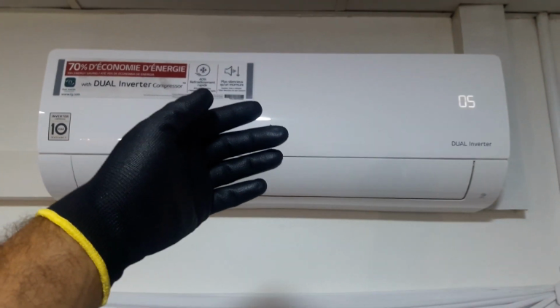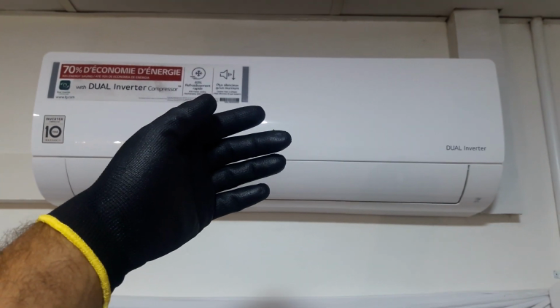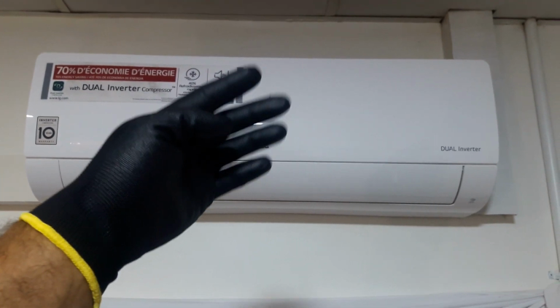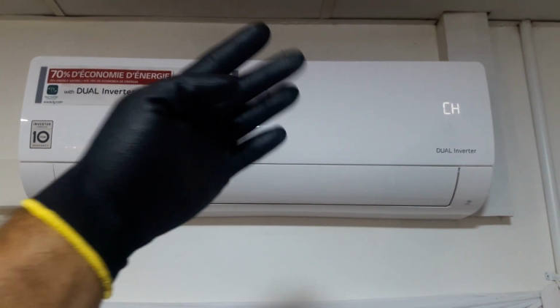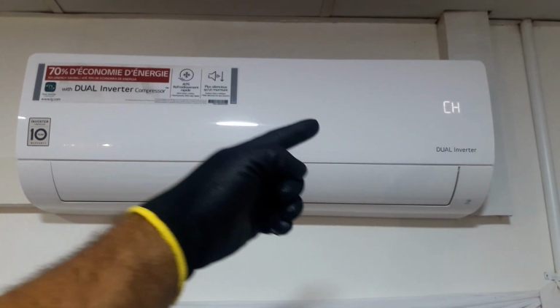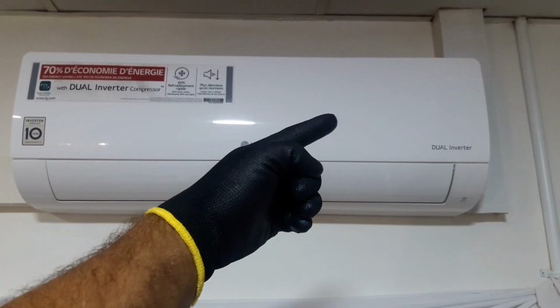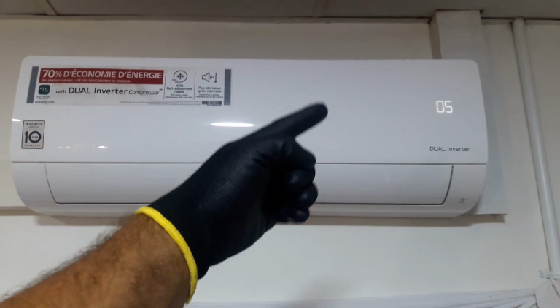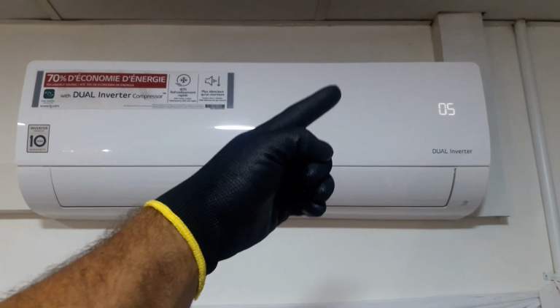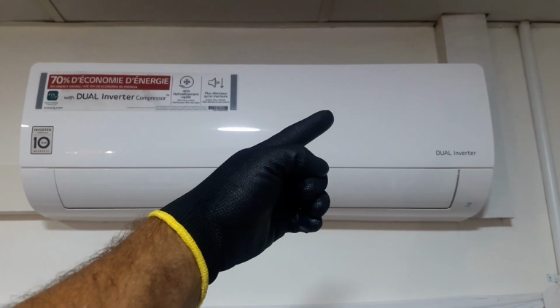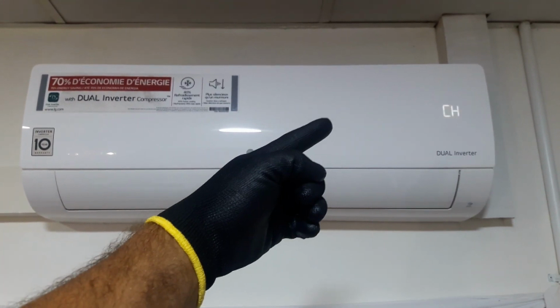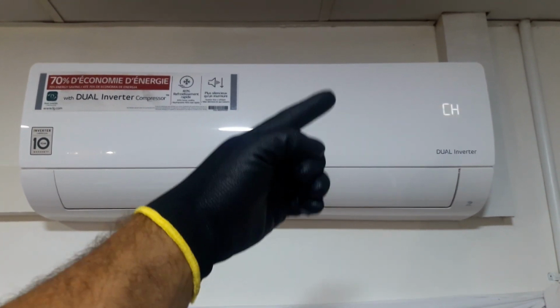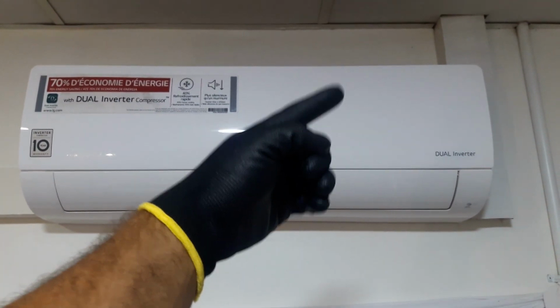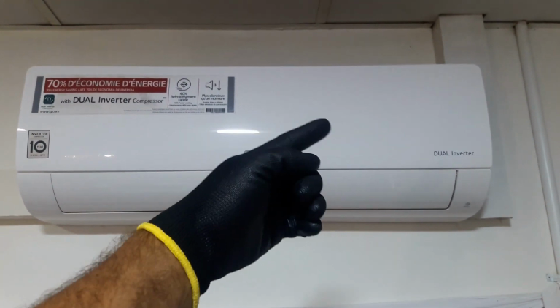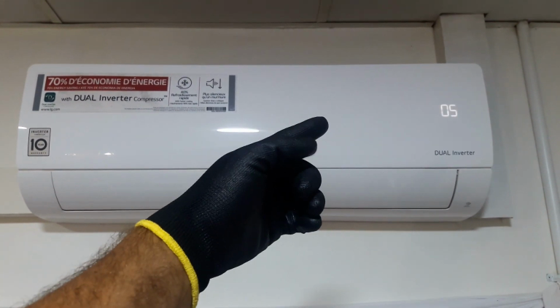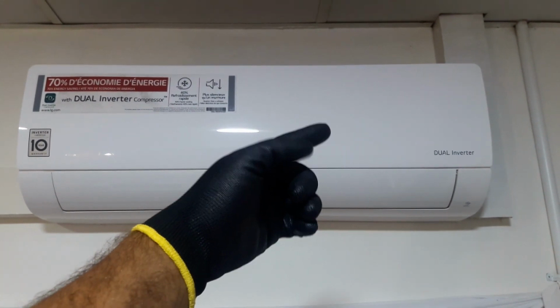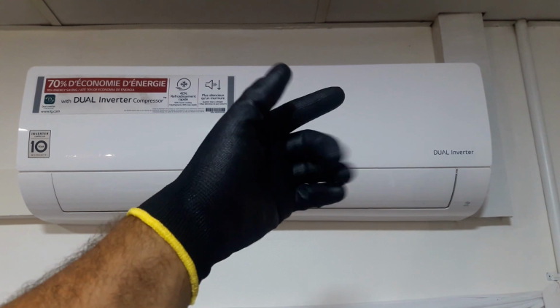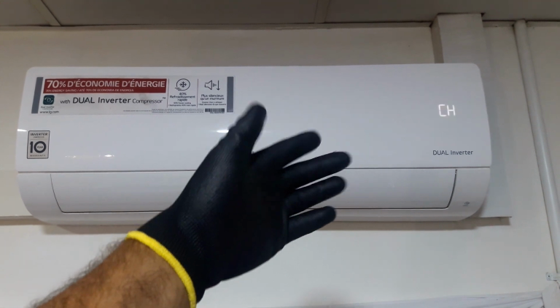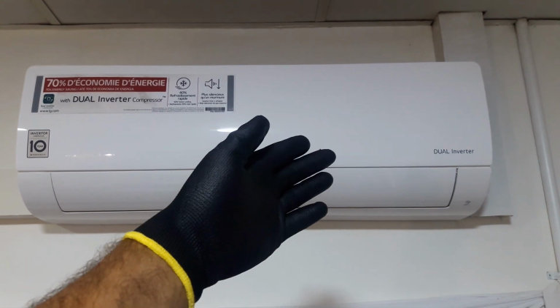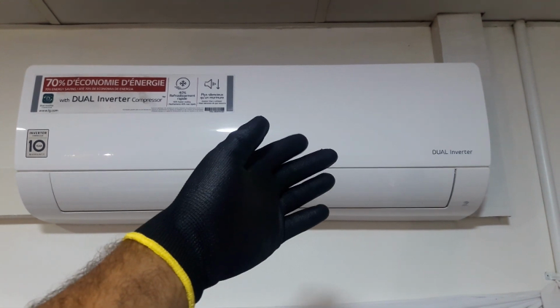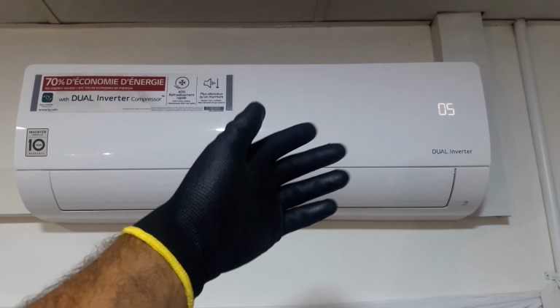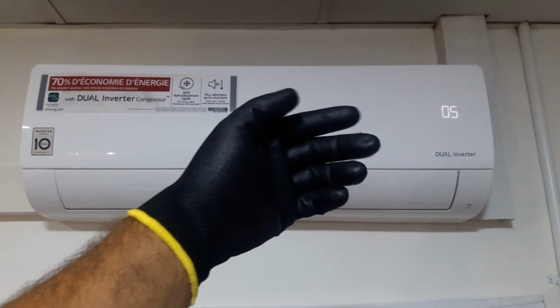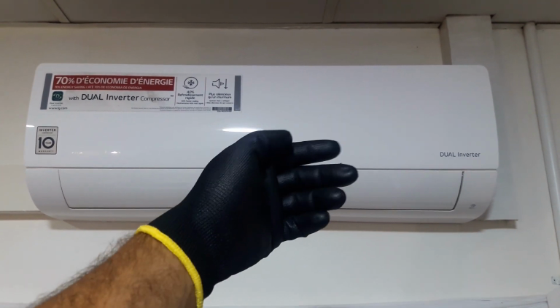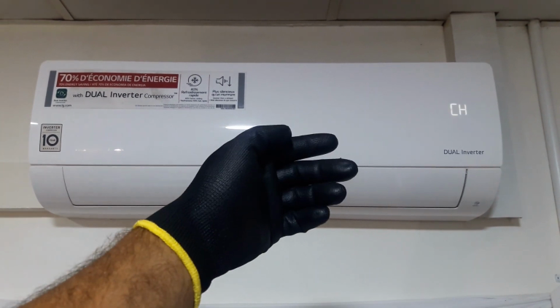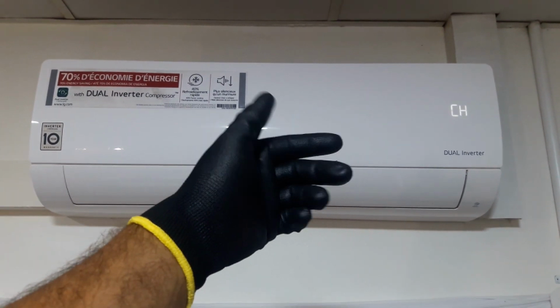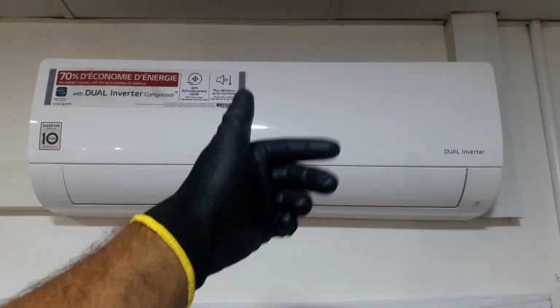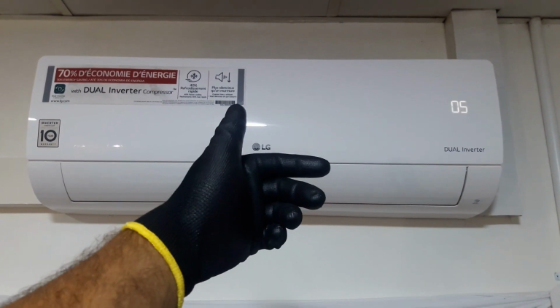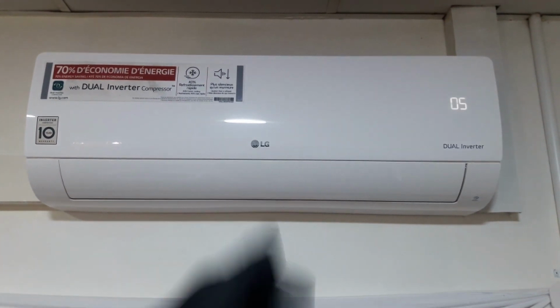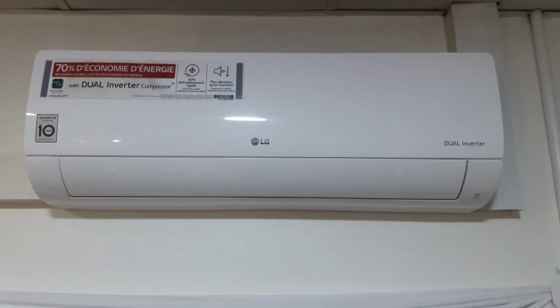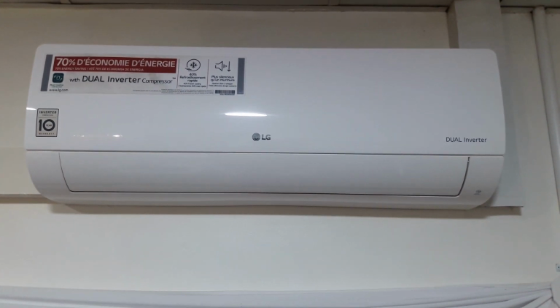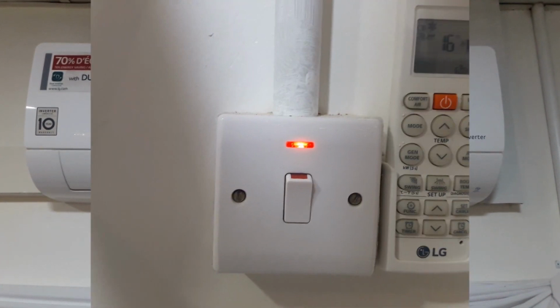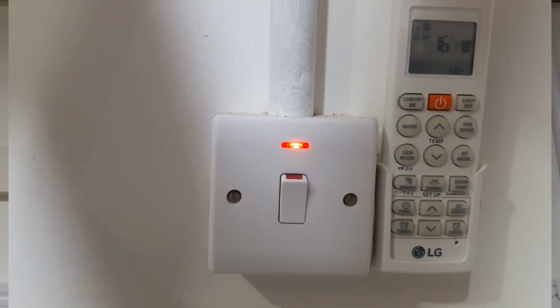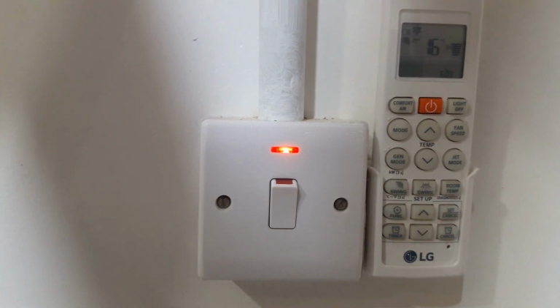This AC unit is from our new client. I'm going to check the circuits. There might be an imperfect electrical connection or a faulty PCB. Follow me till the end.